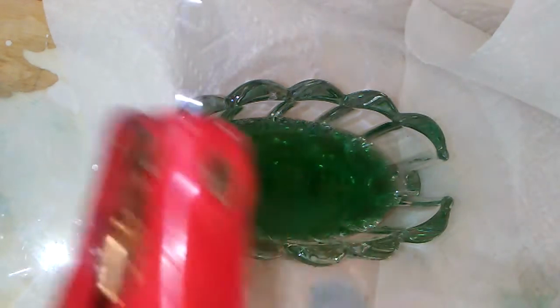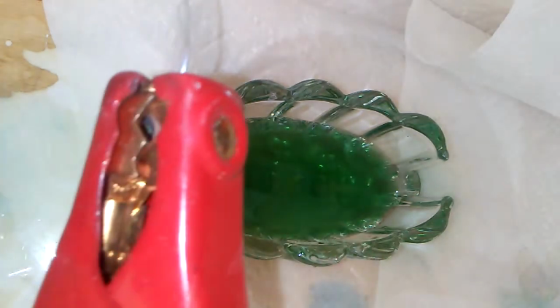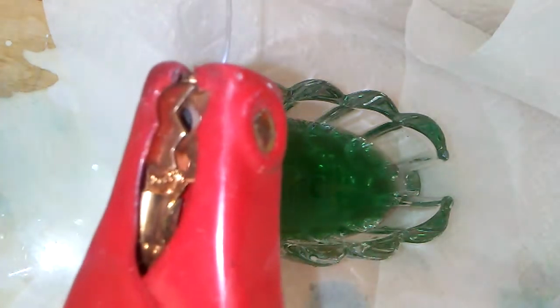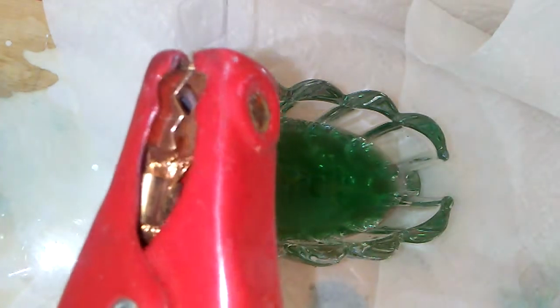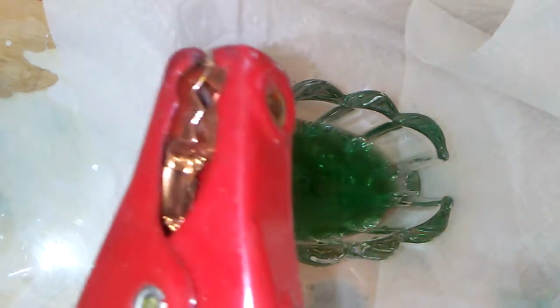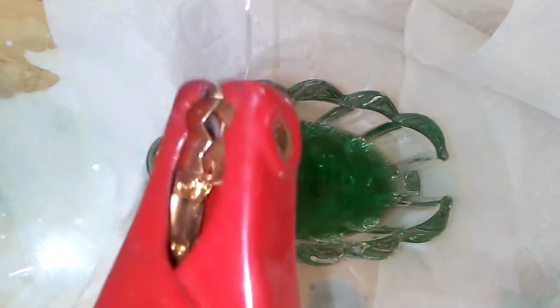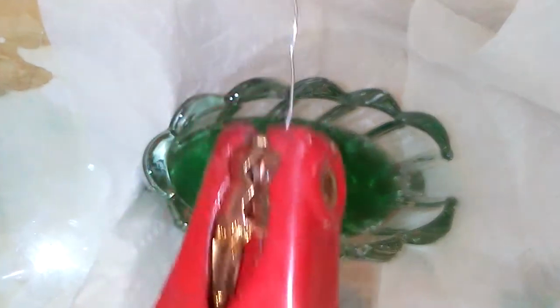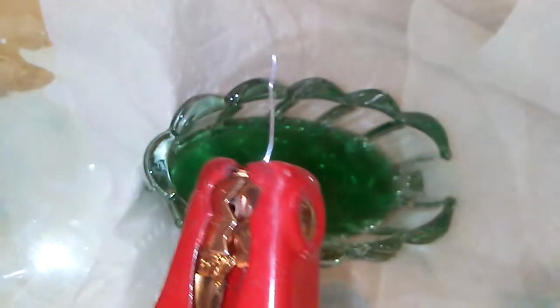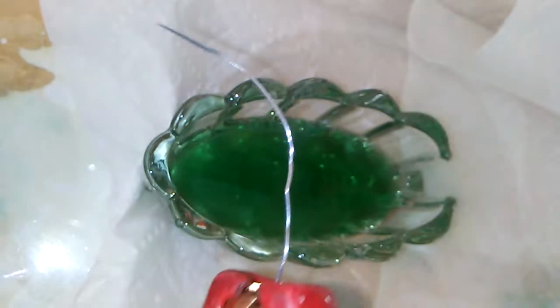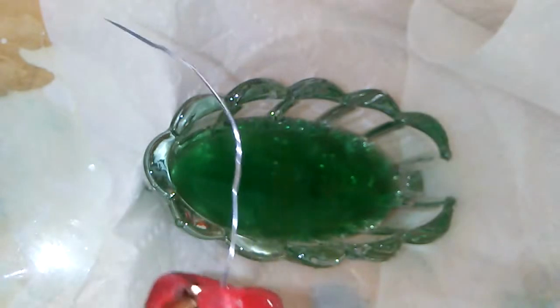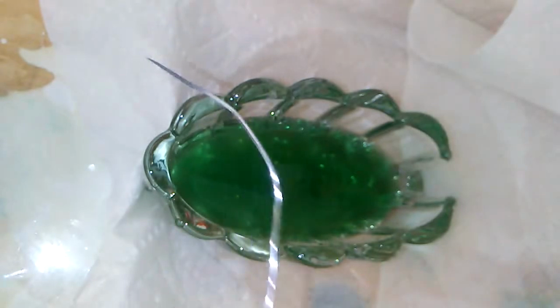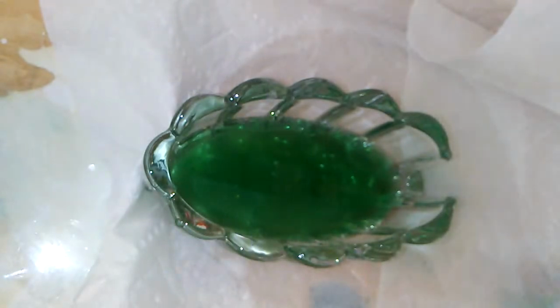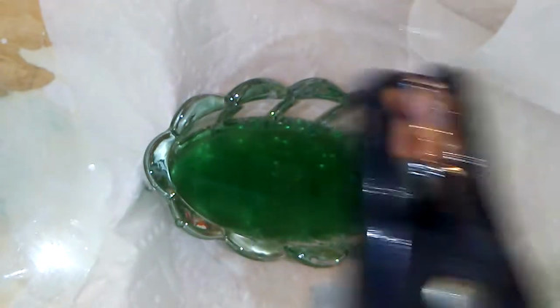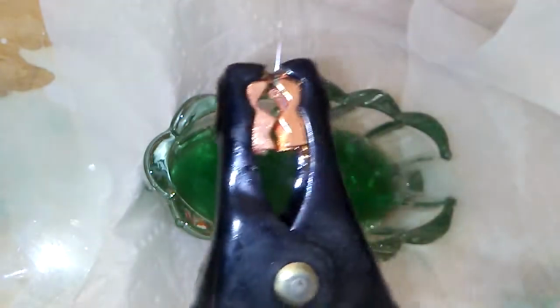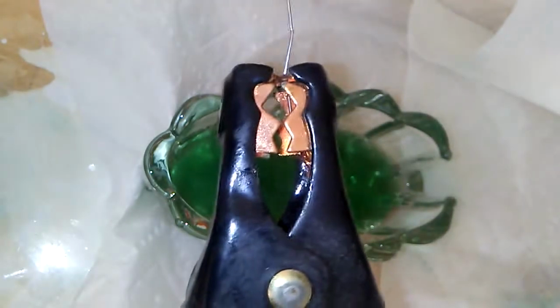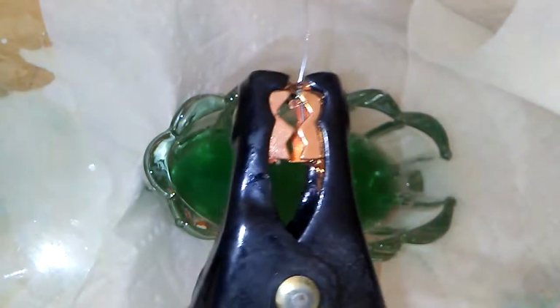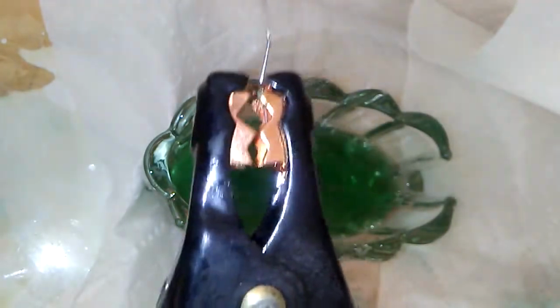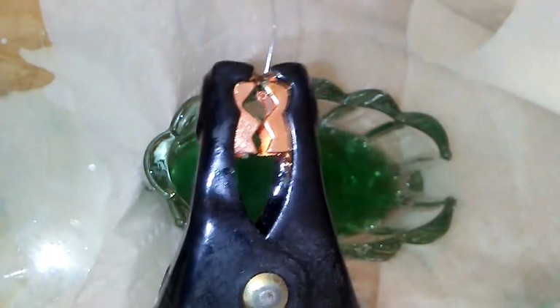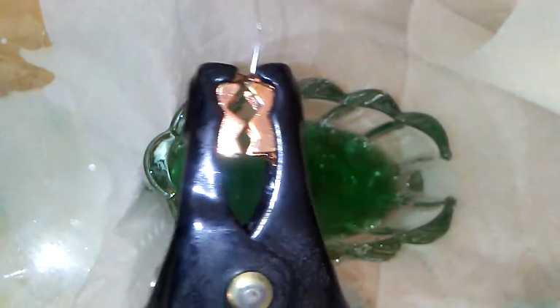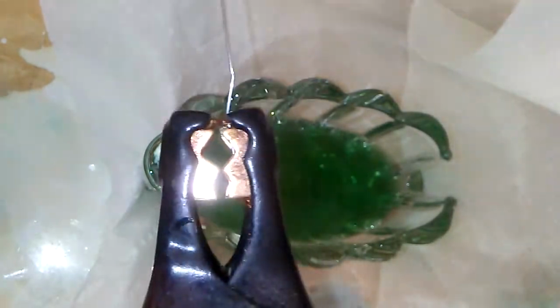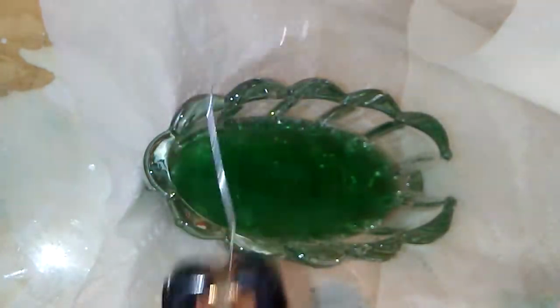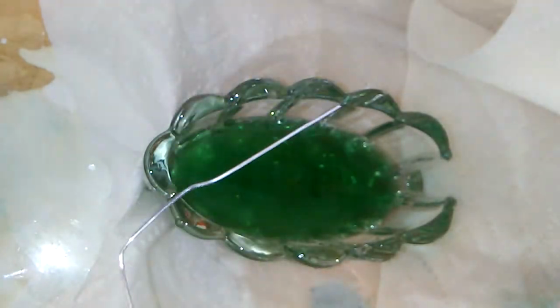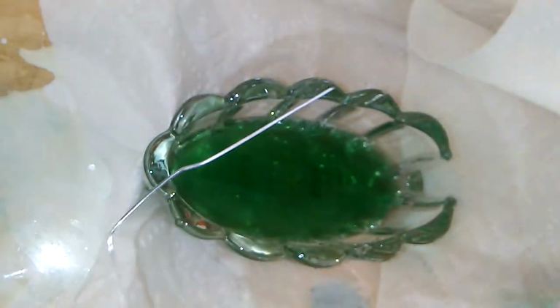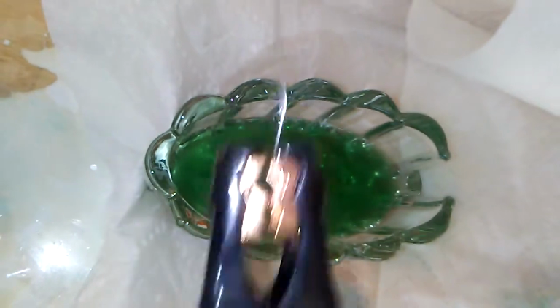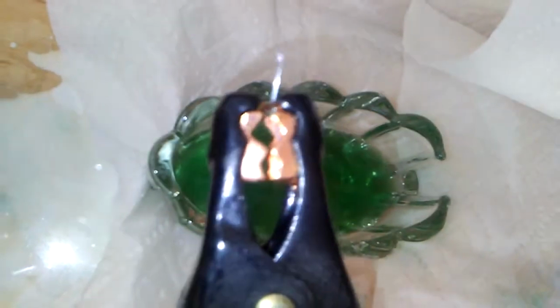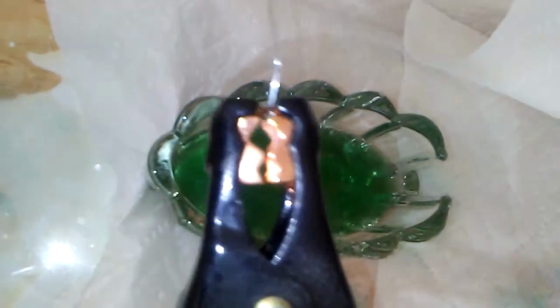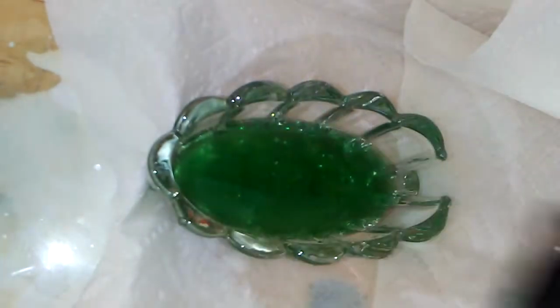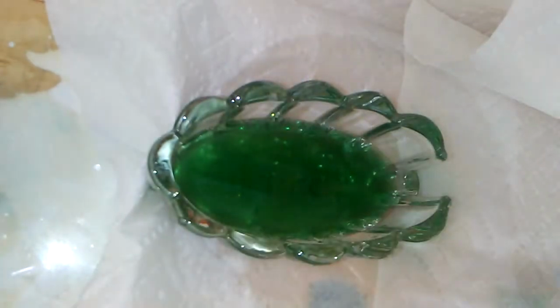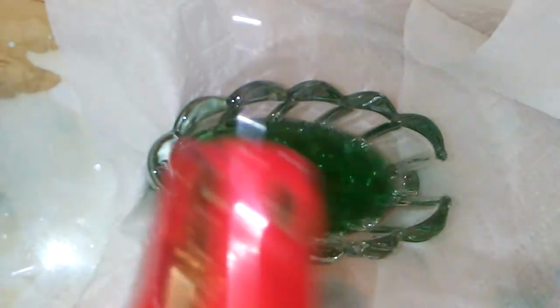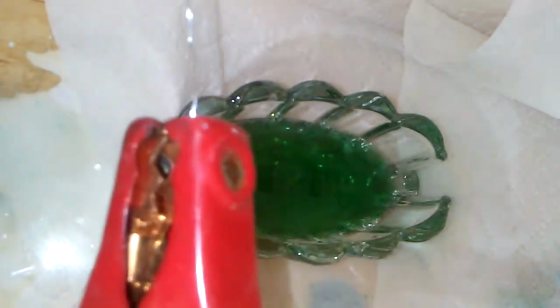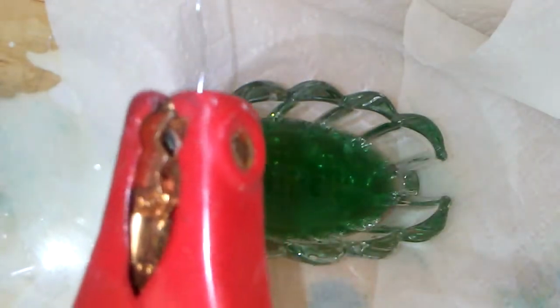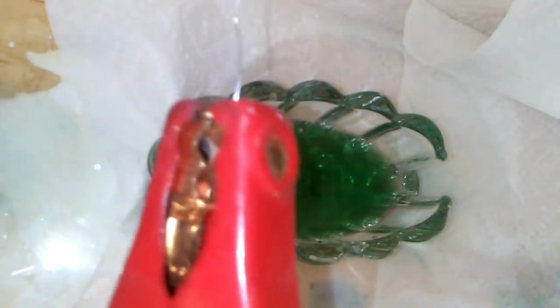Here we have the anode, or the red, or the positive lead. Here we have the cathode, or the black, or the negative lead. Now this is direct current — it's not alternating current like there is in a household.